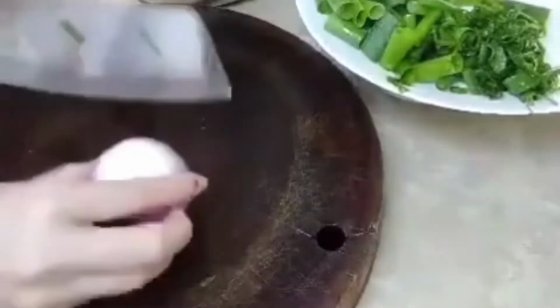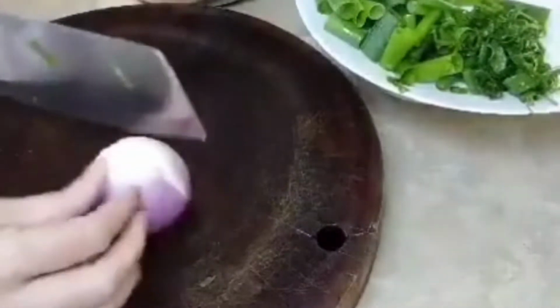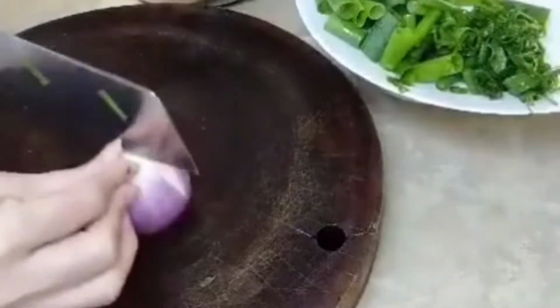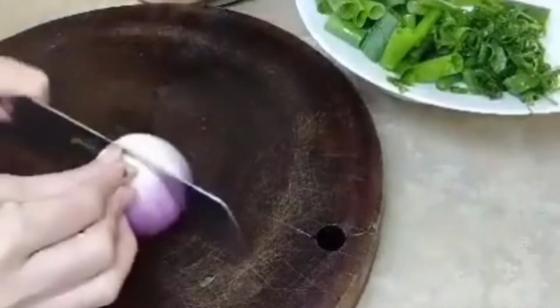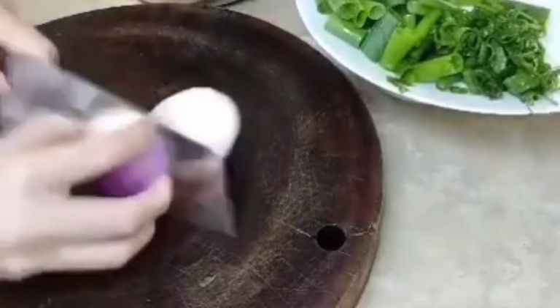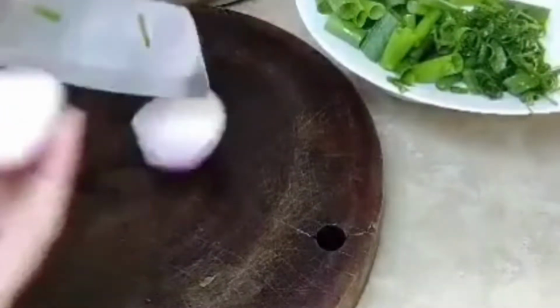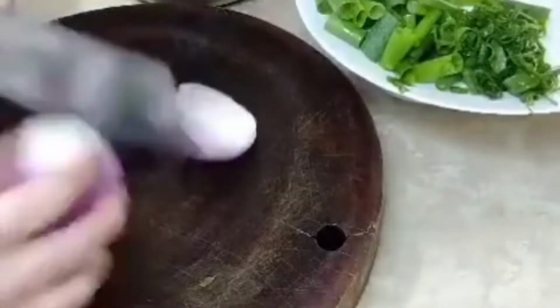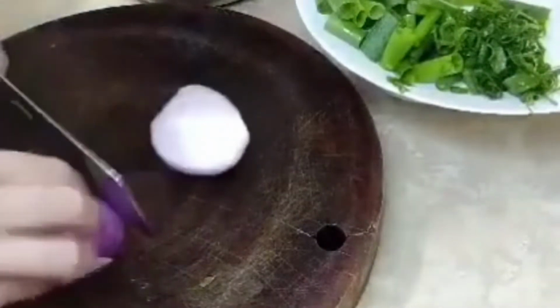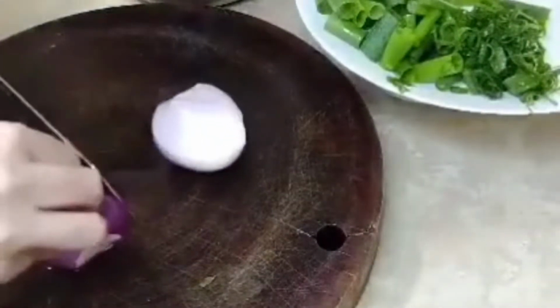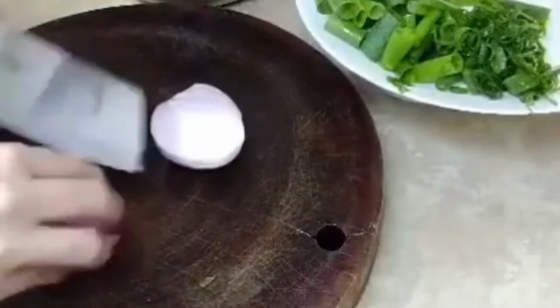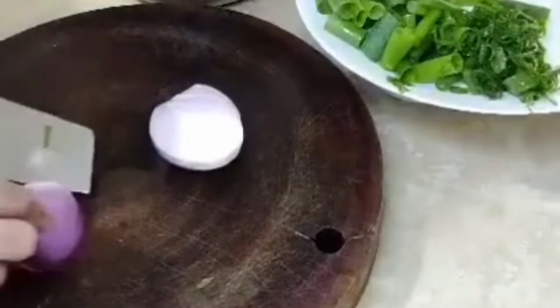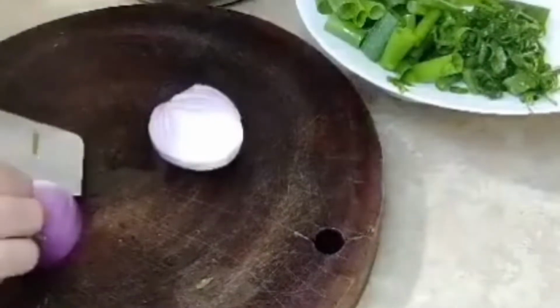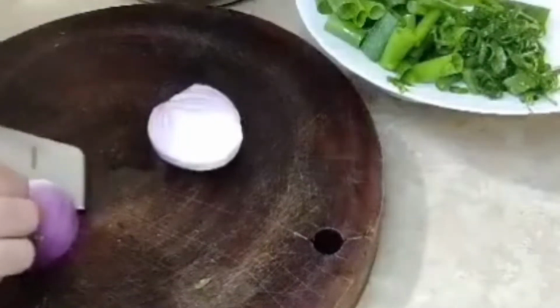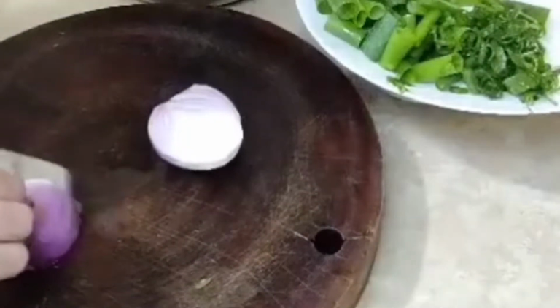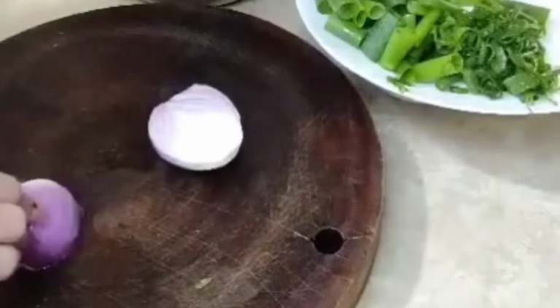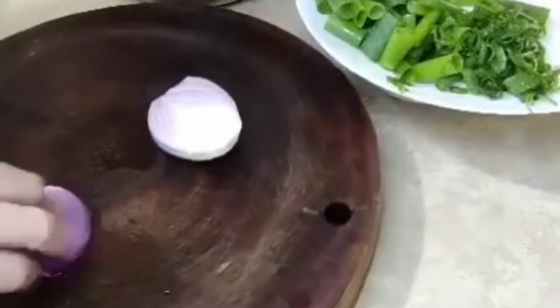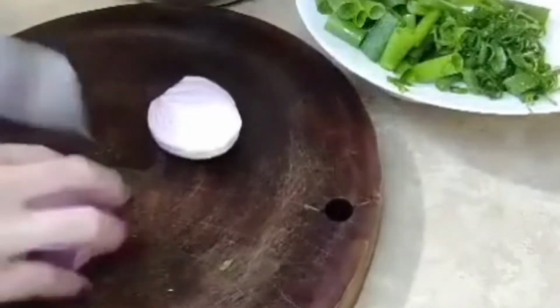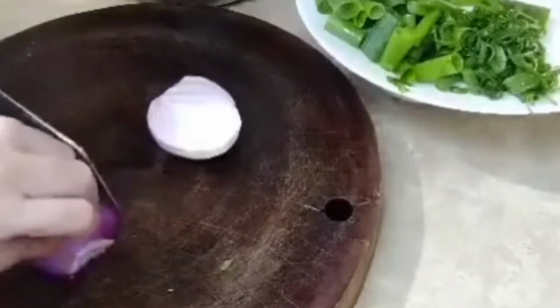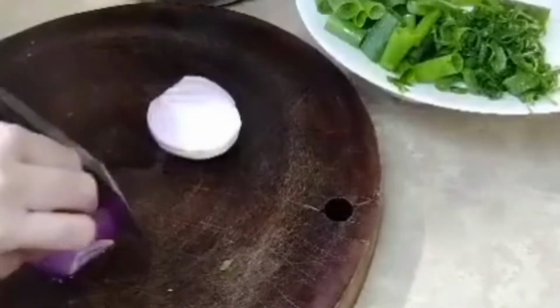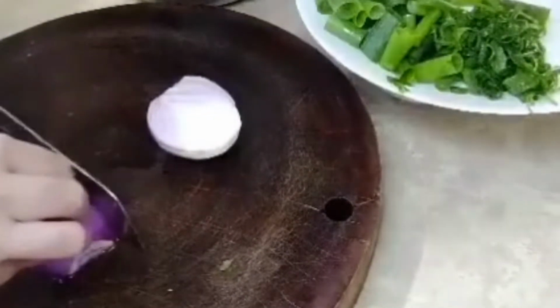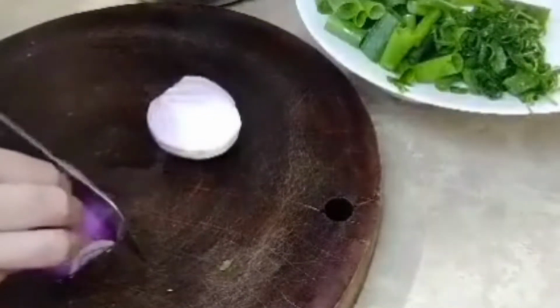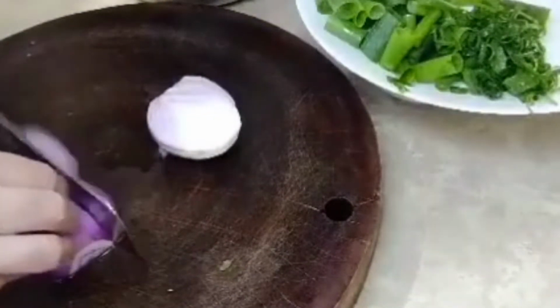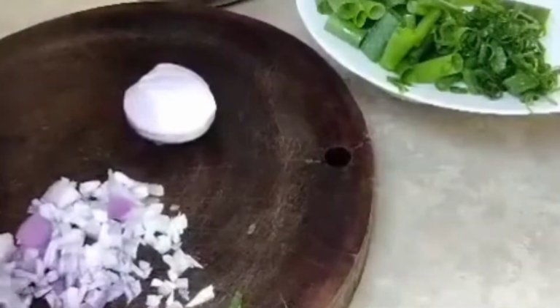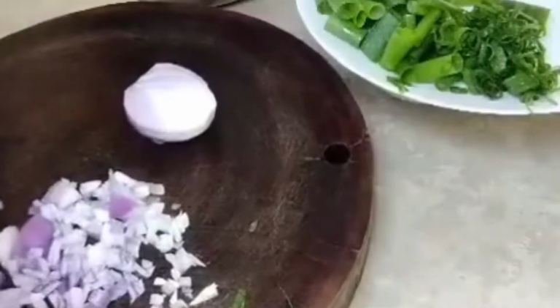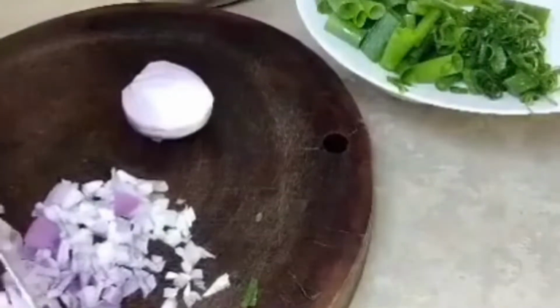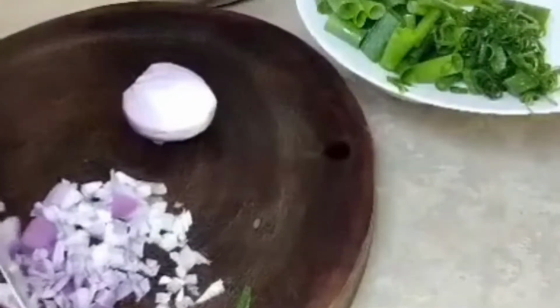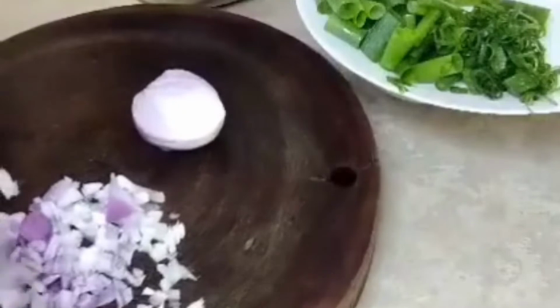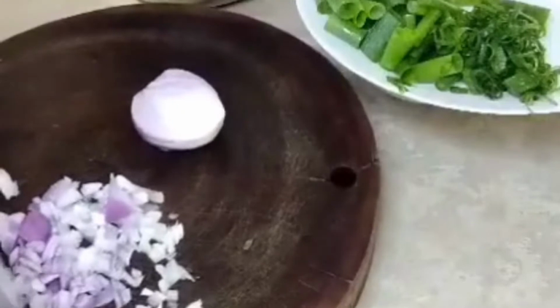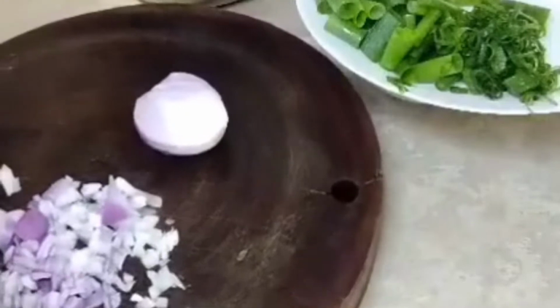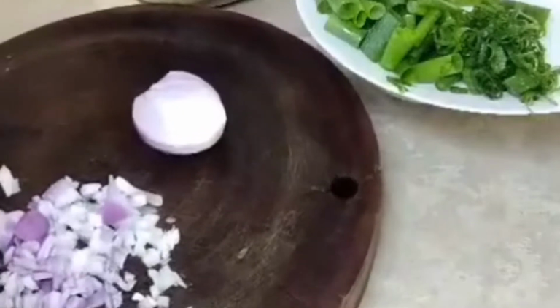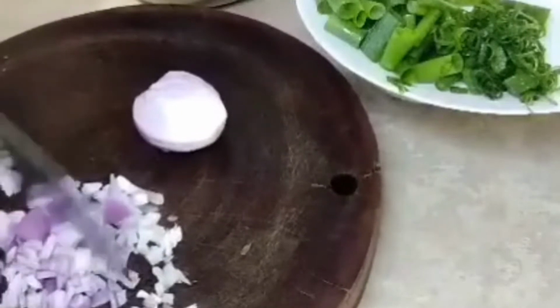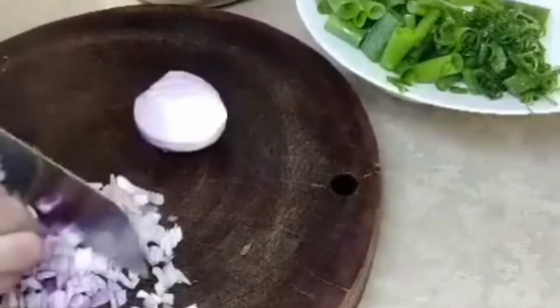This is an egg that I am gonna use. I have a little bit of milk, I have some egg.